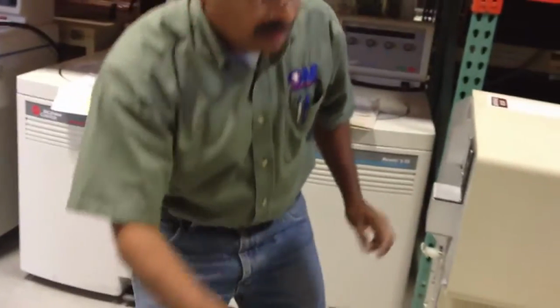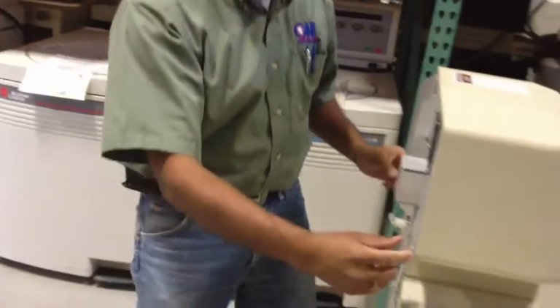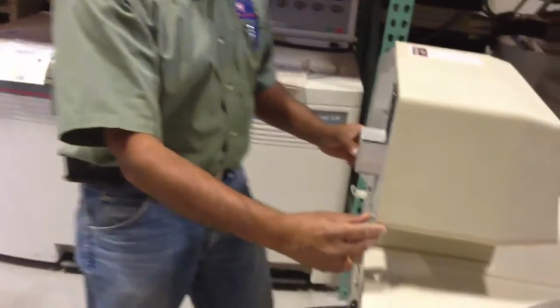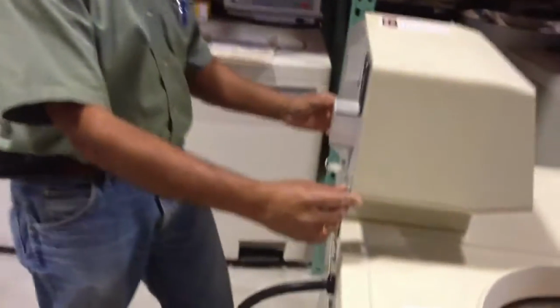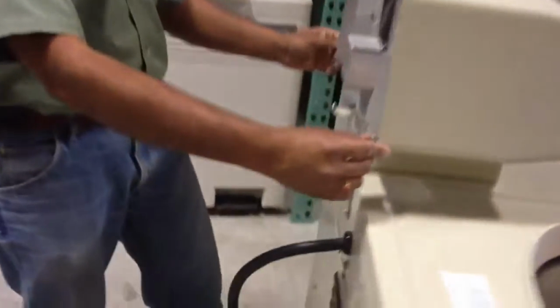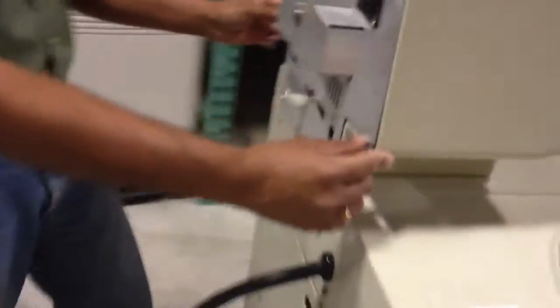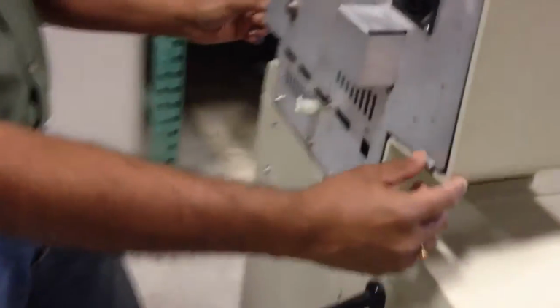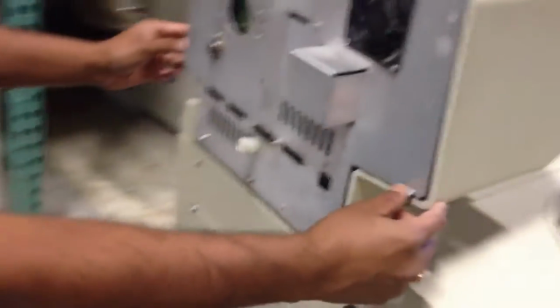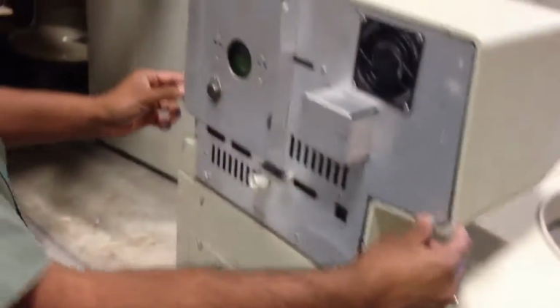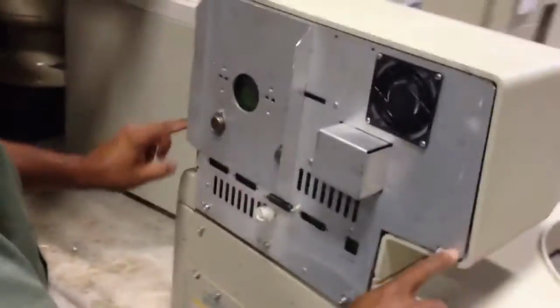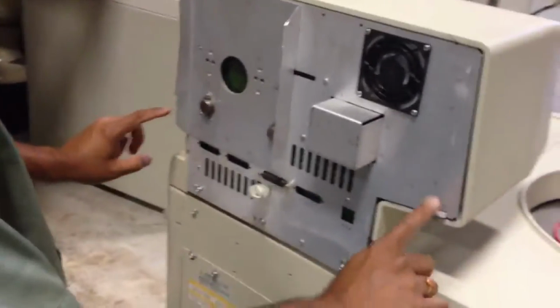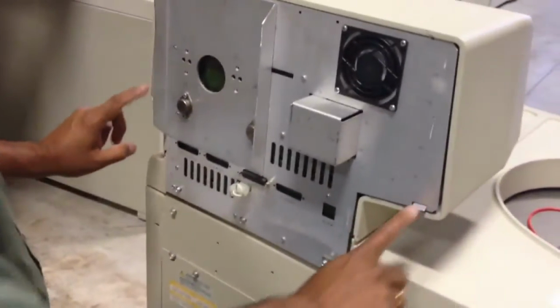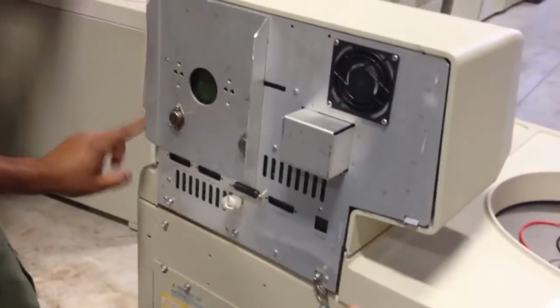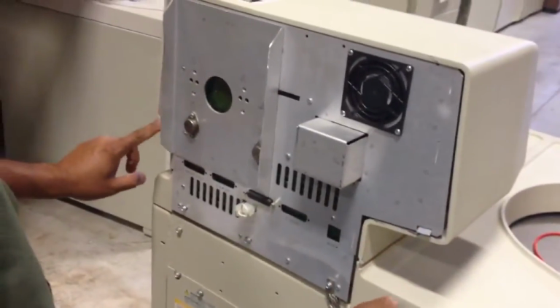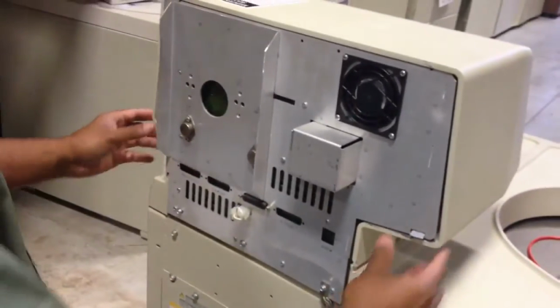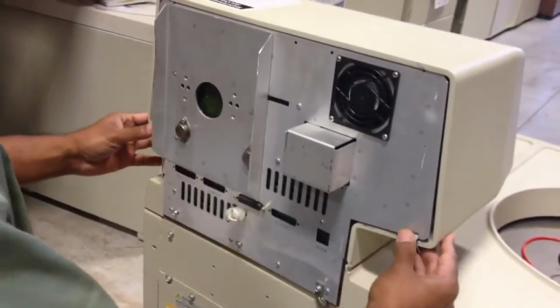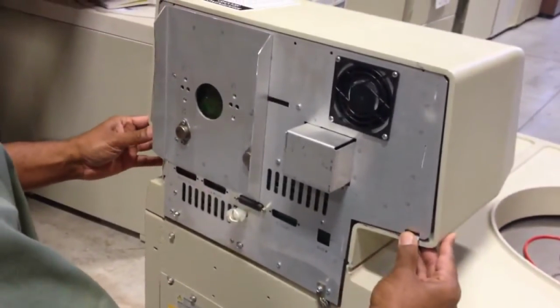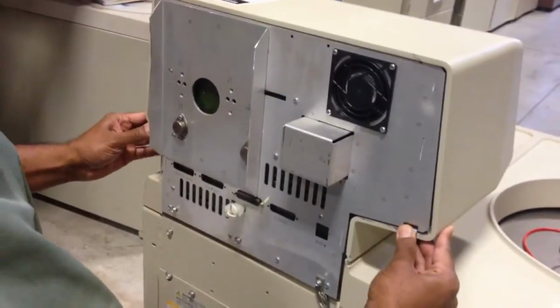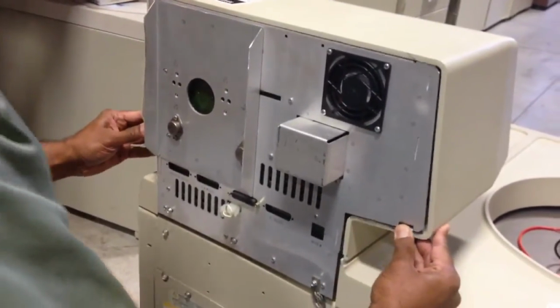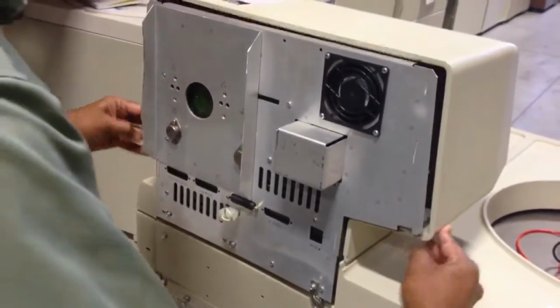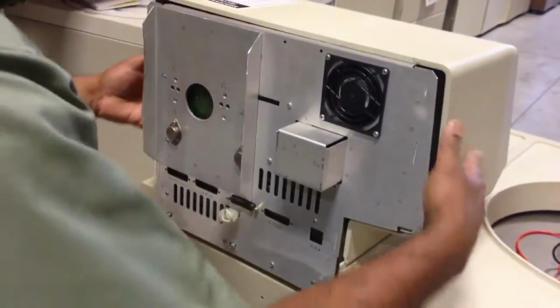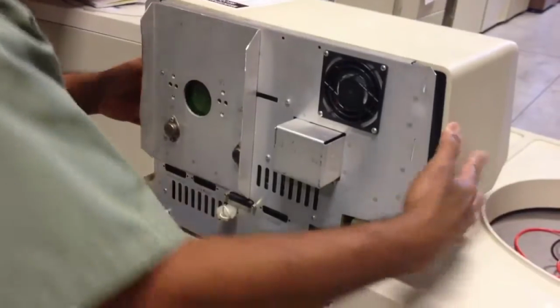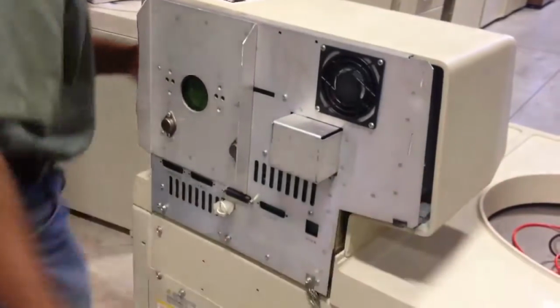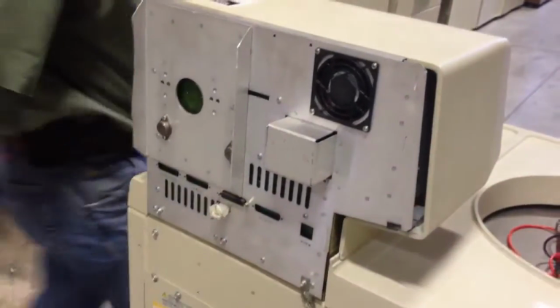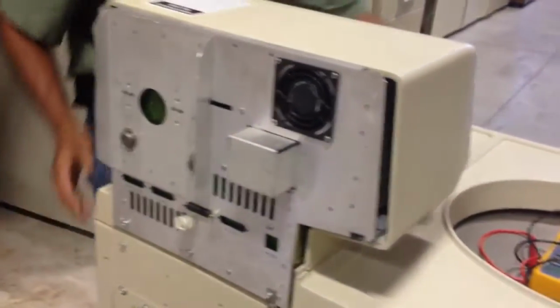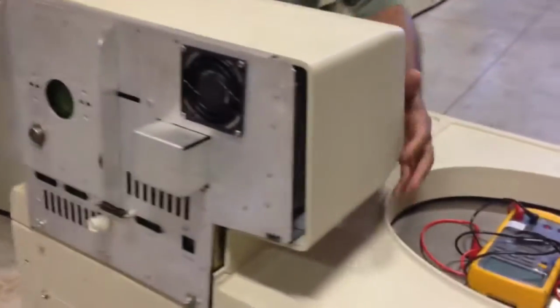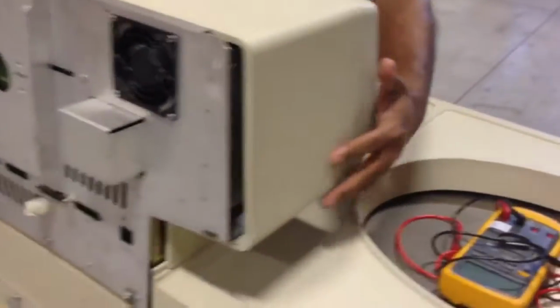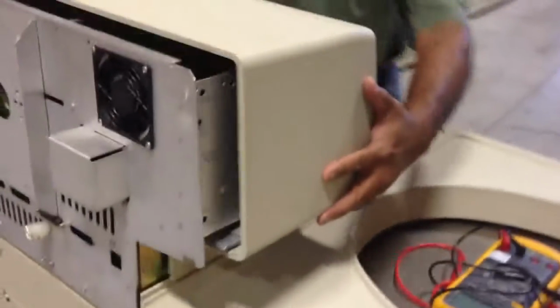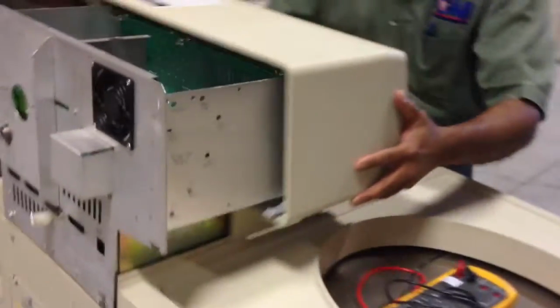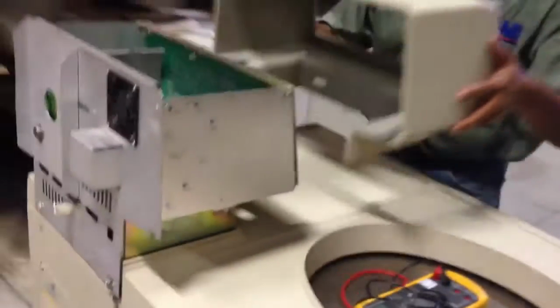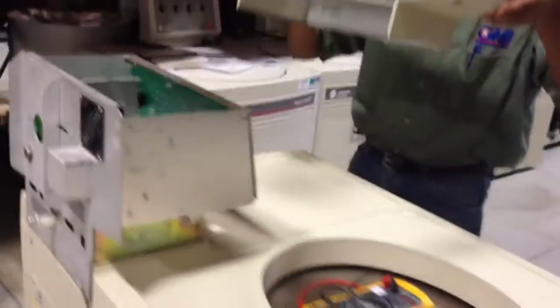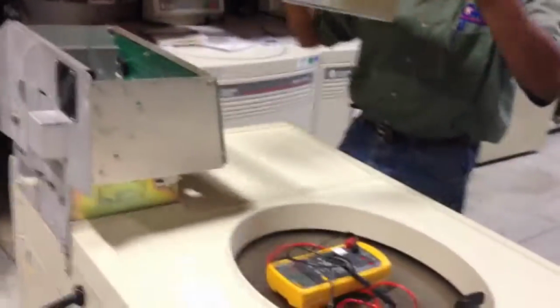Now you see these two tabs here — tab one and two. Just press it and push this forward. Basically you are able to get this panel off.